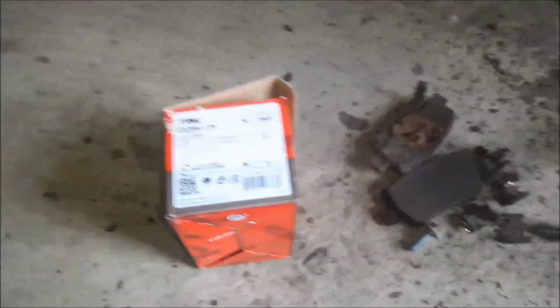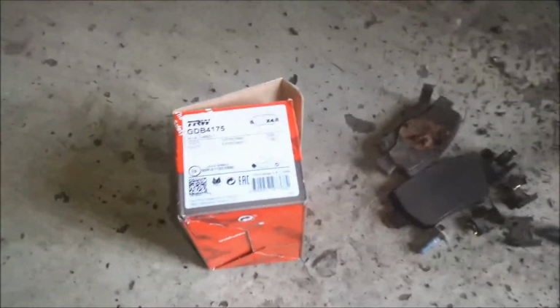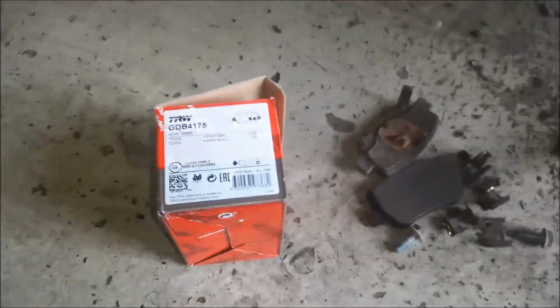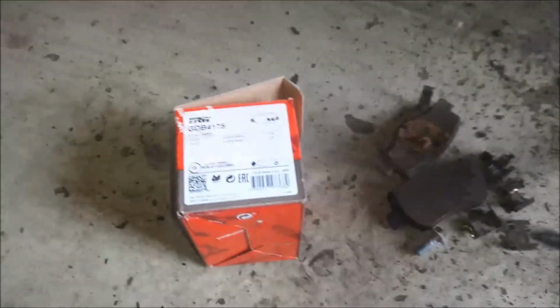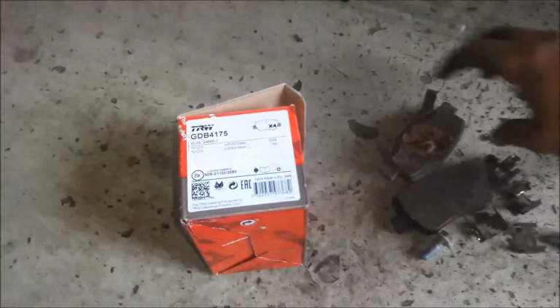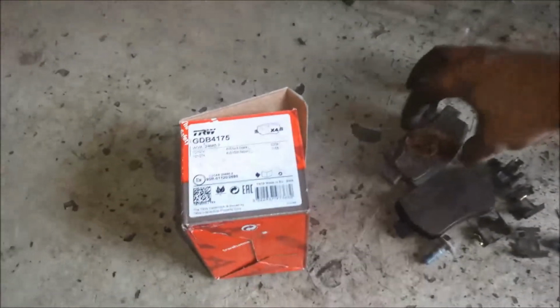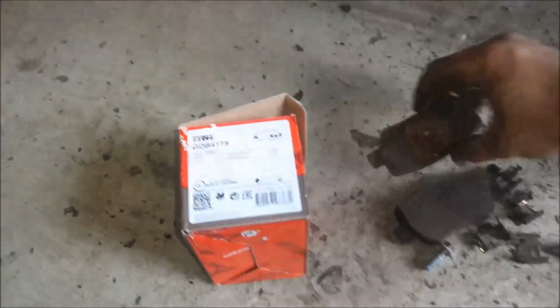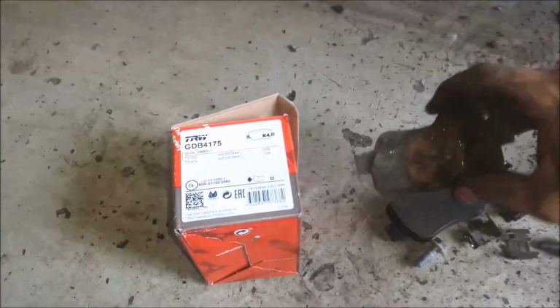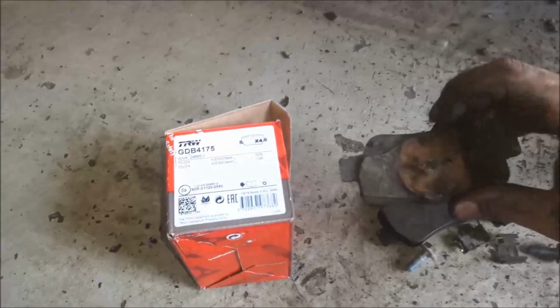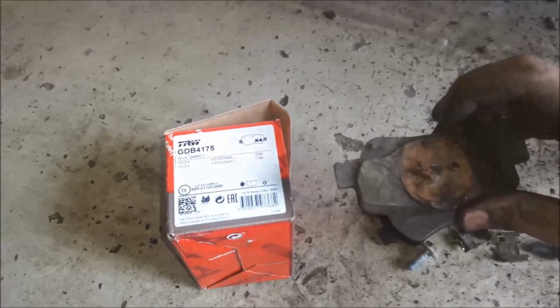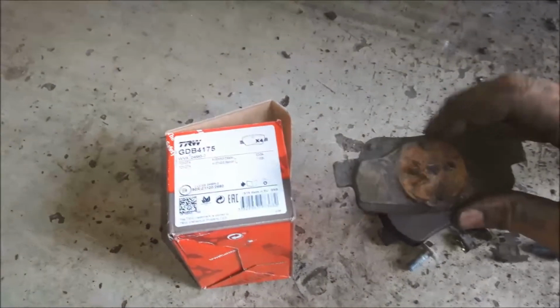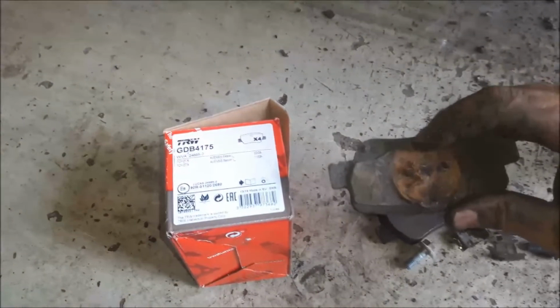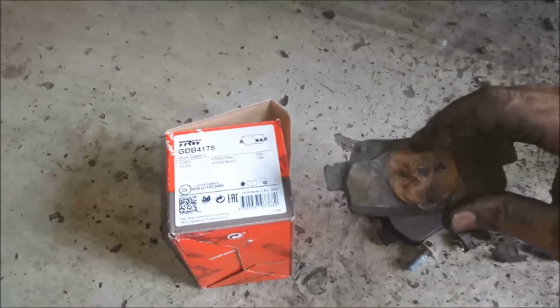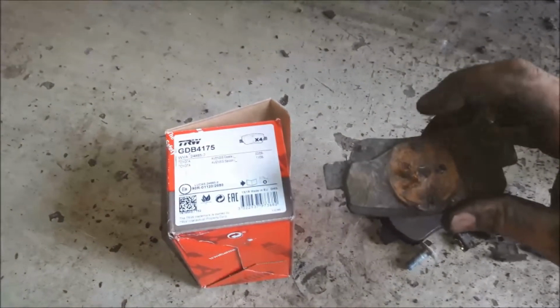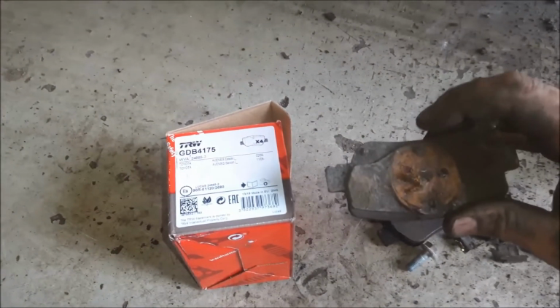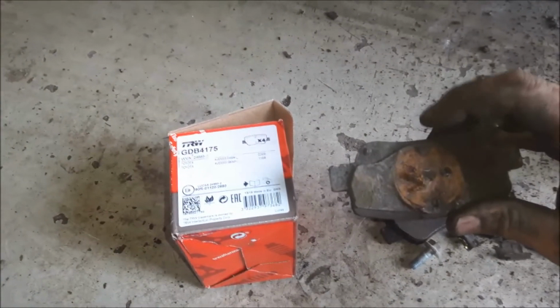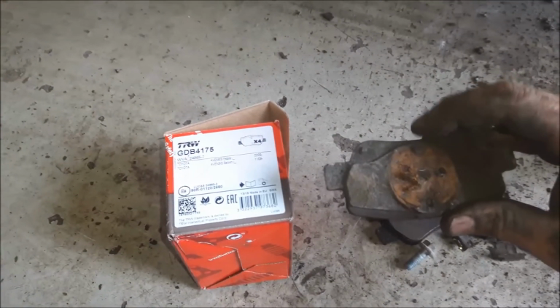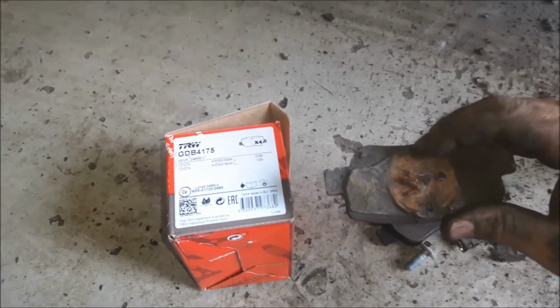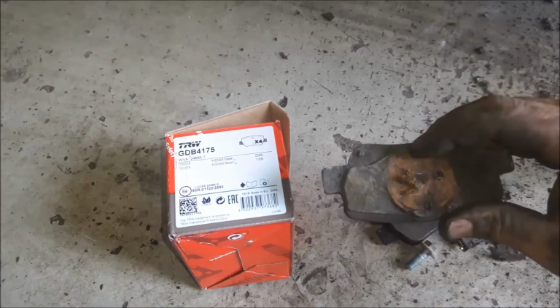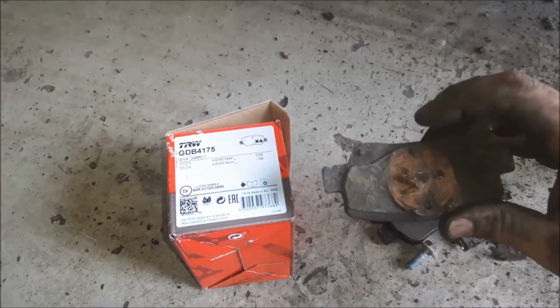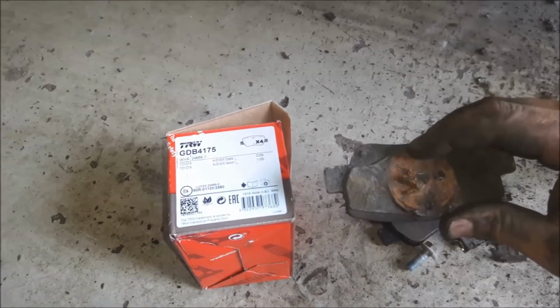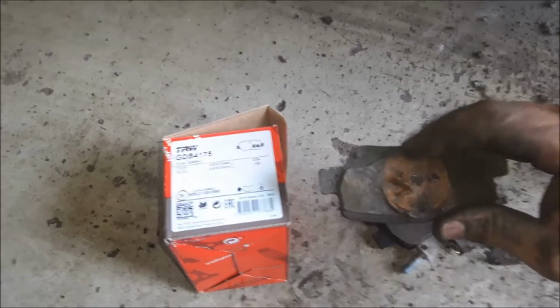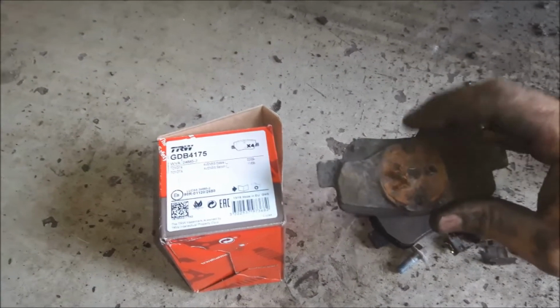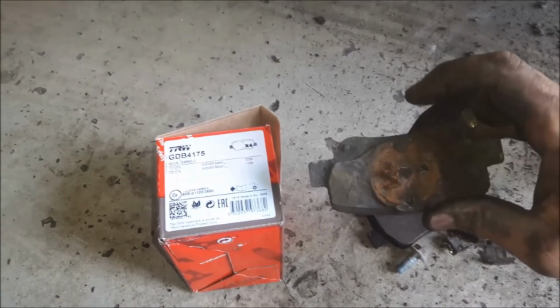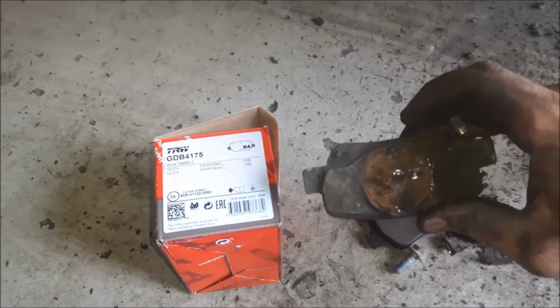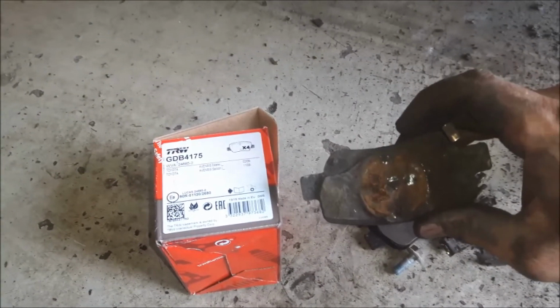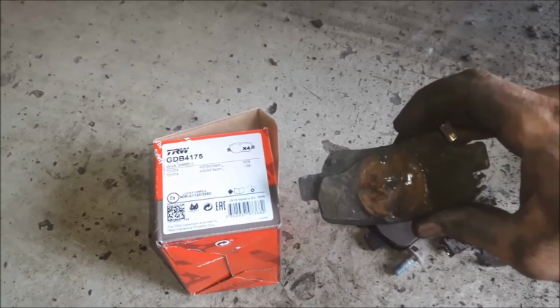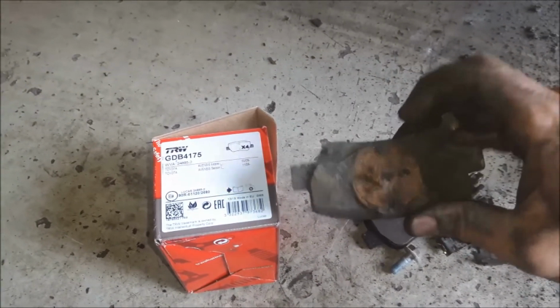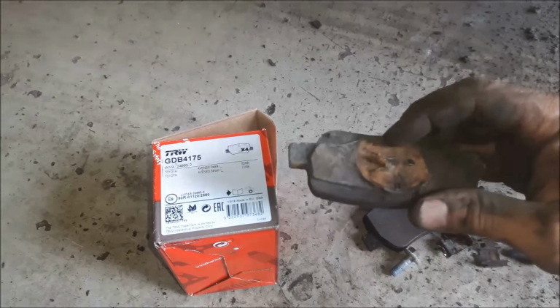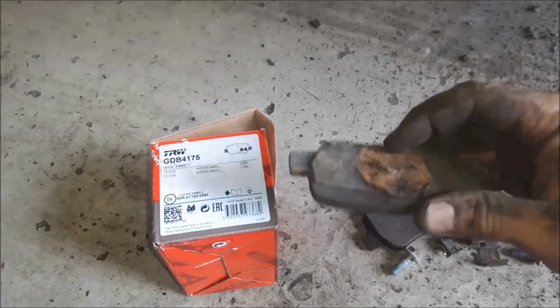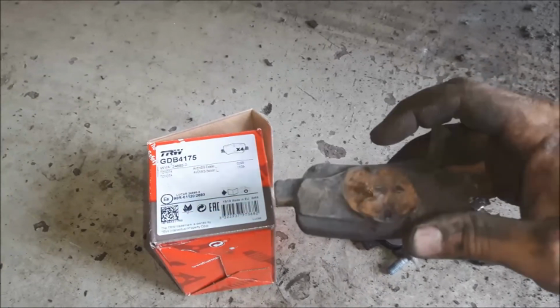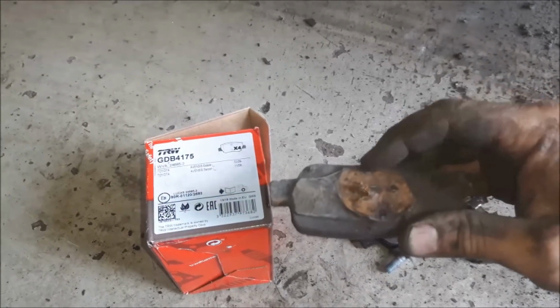Here I have new brake pads. Now we can see where is the problem. The piston should be staying here — the piston should be locked on.